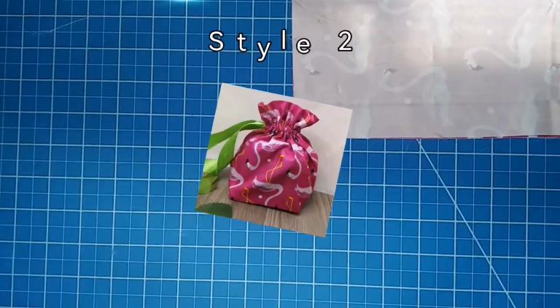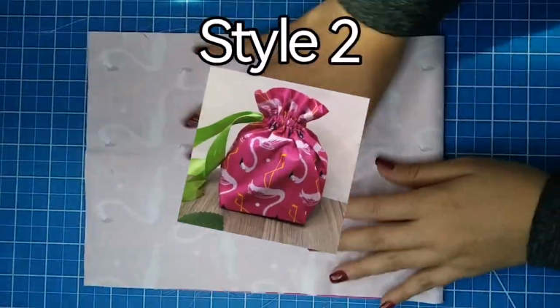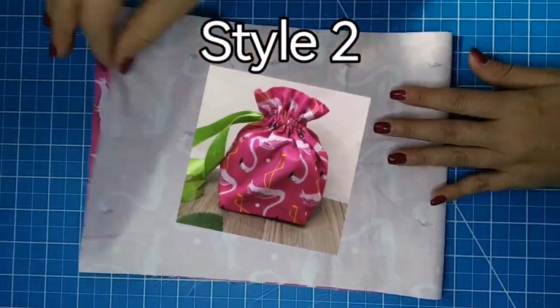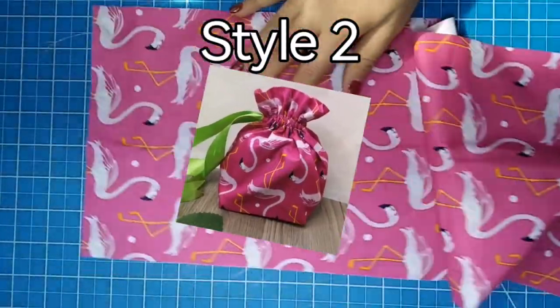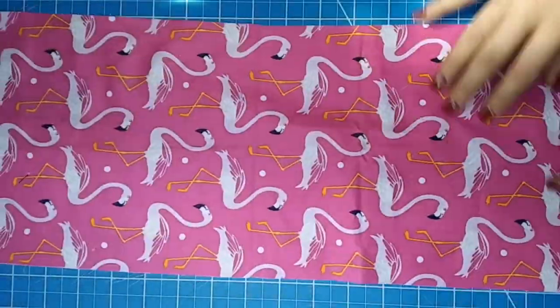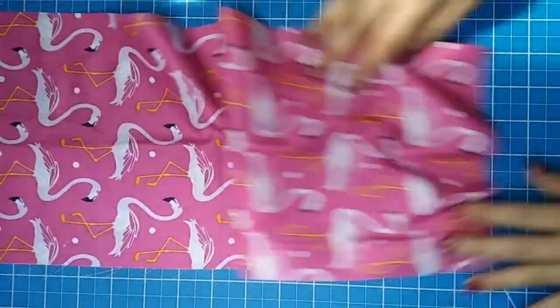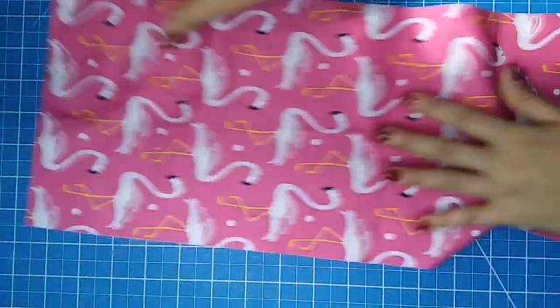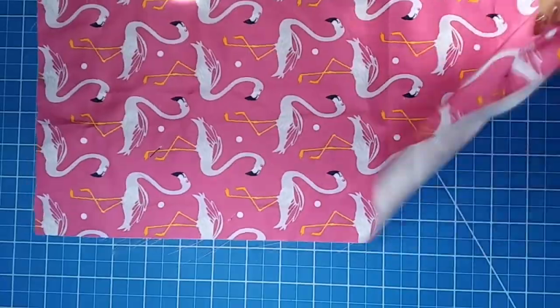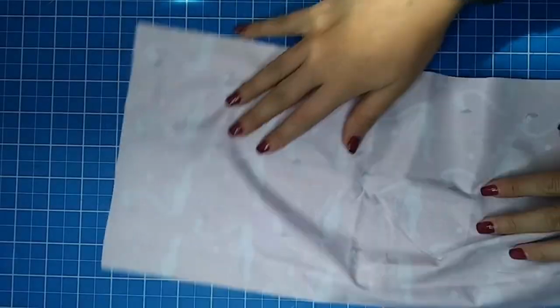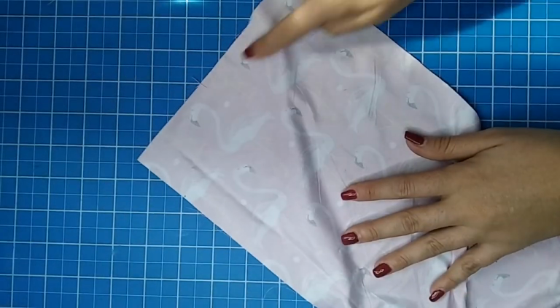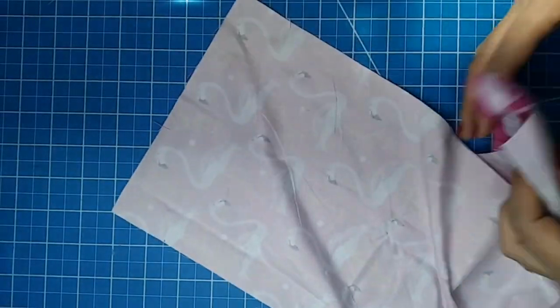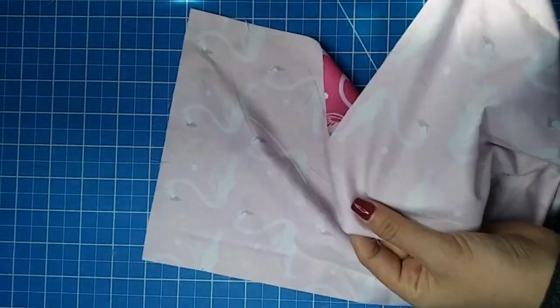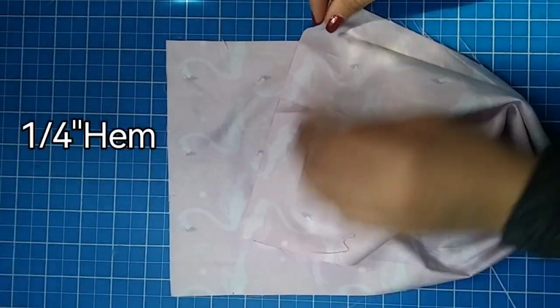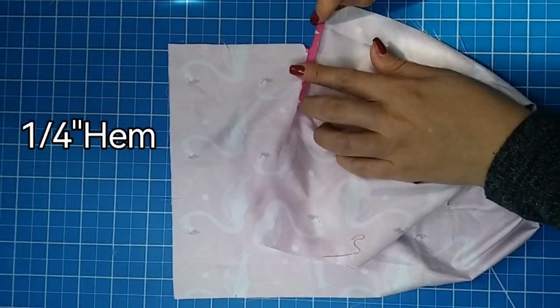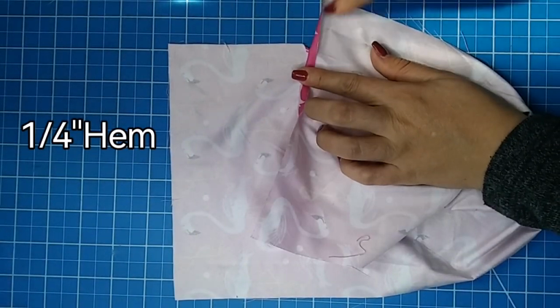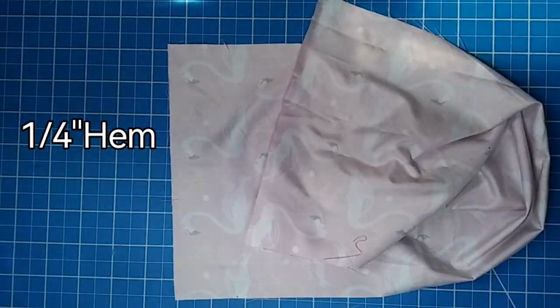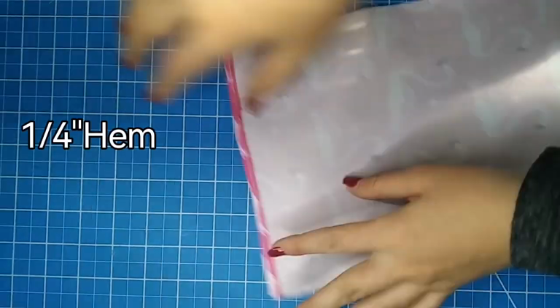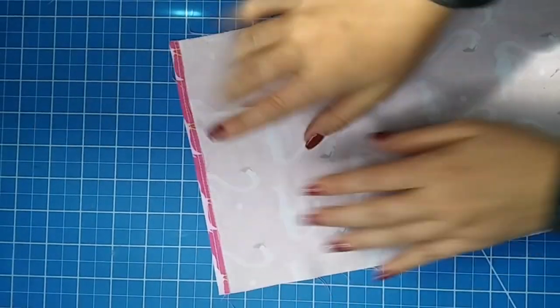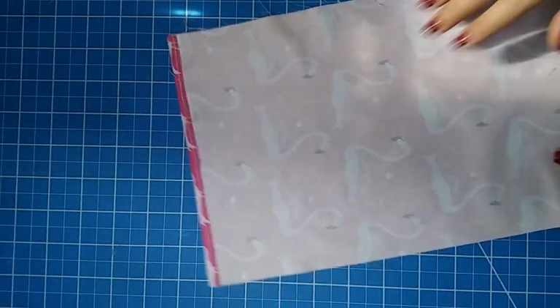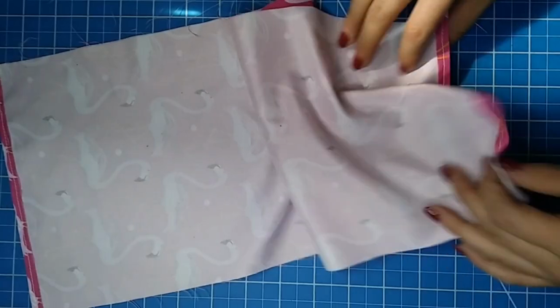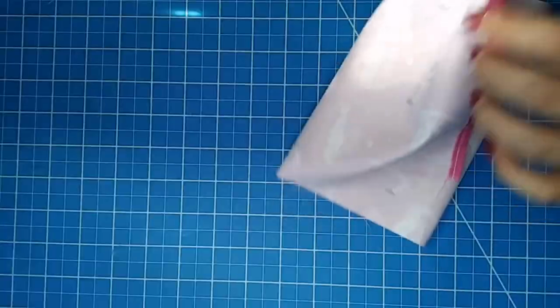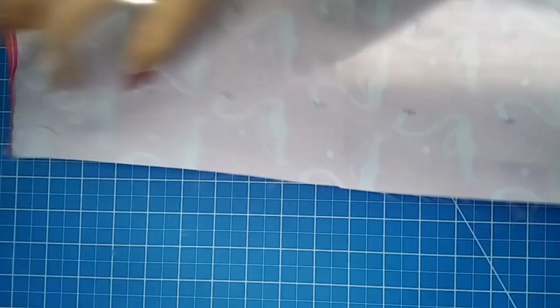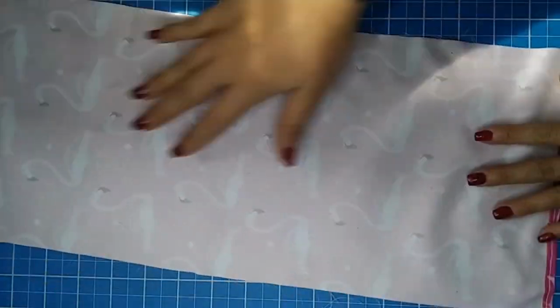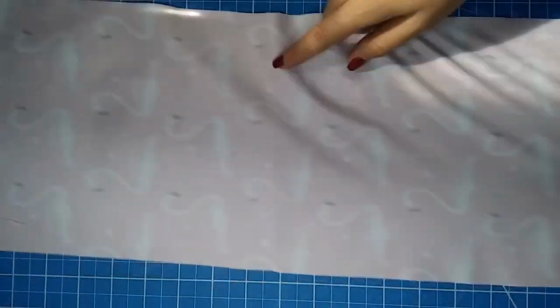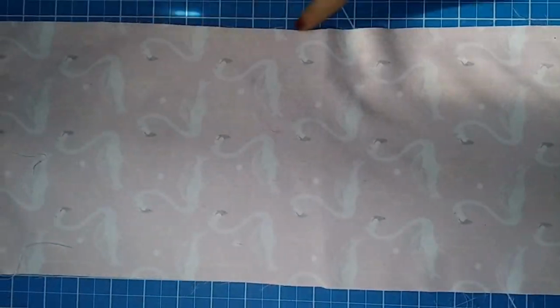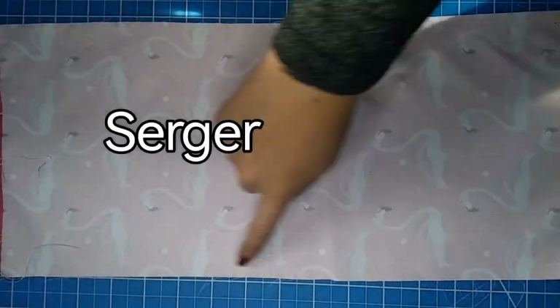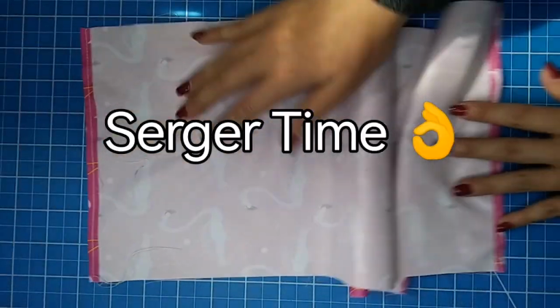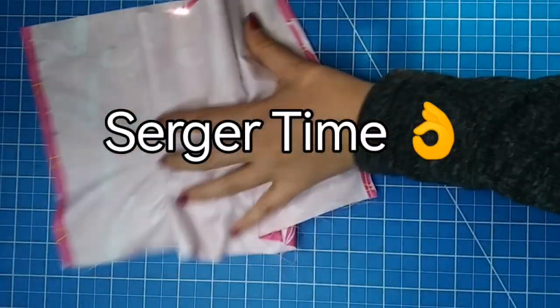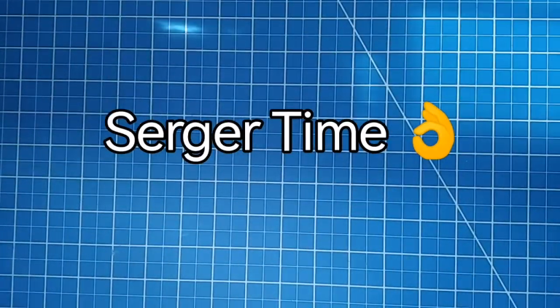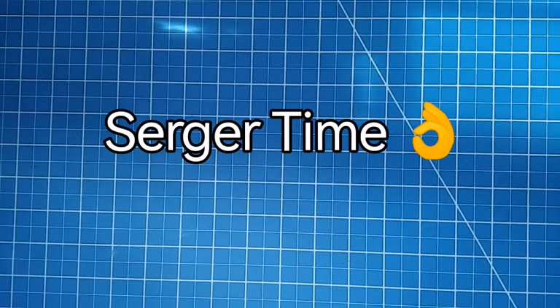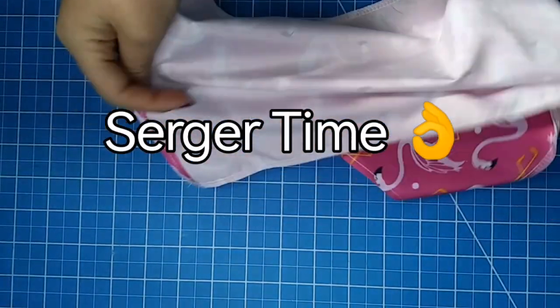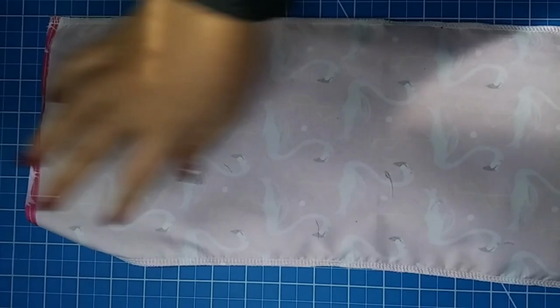To sew our second style we are going to start the same way we did with the first bag. Make a little hem of one quarter of an inch on each end. Now our hem is sewn and pressed, we are going to sew both sides of this rectangle.